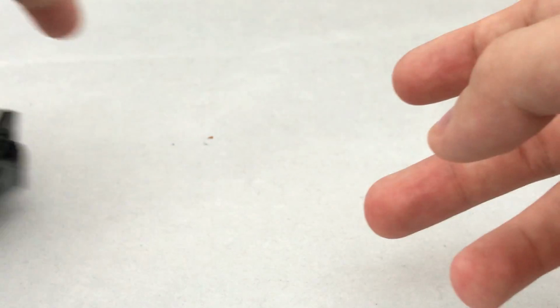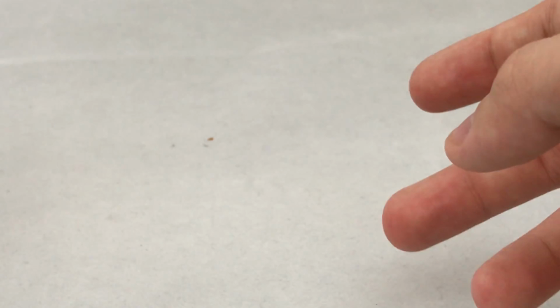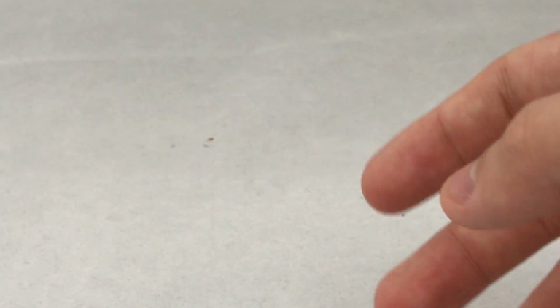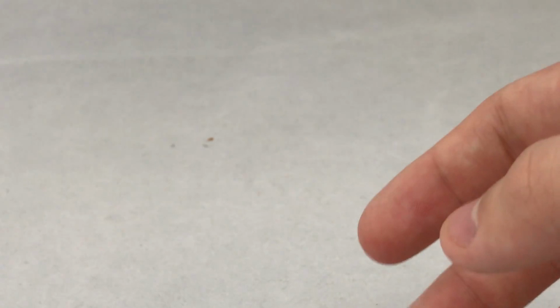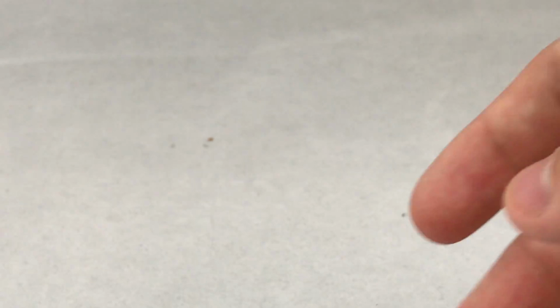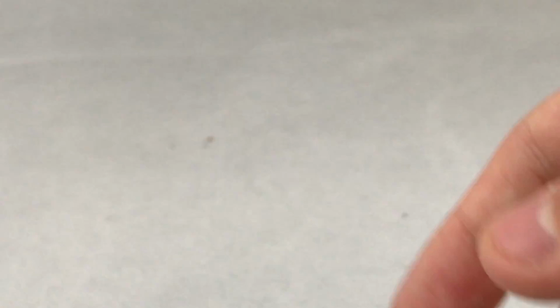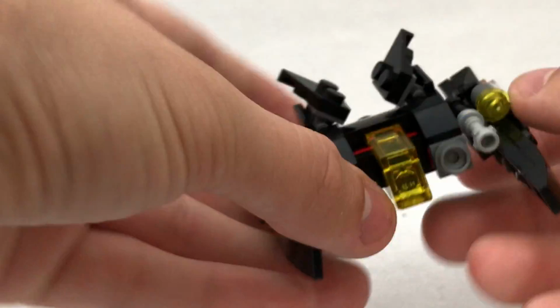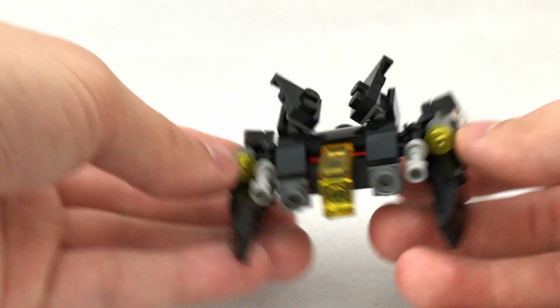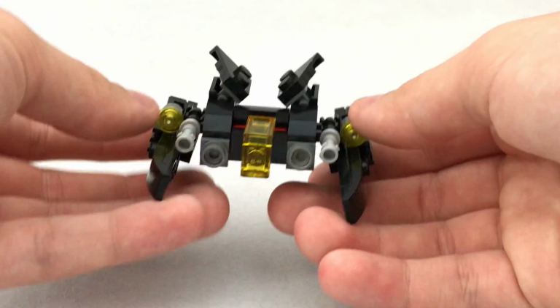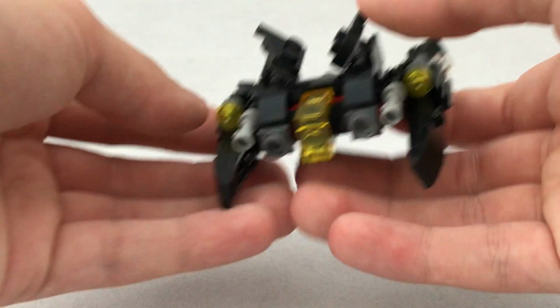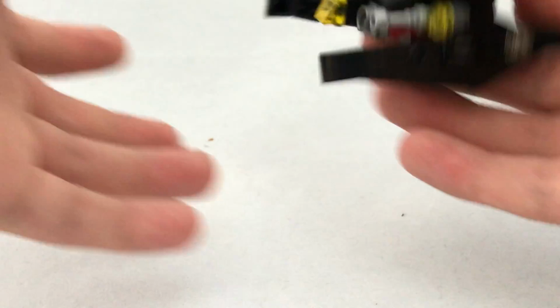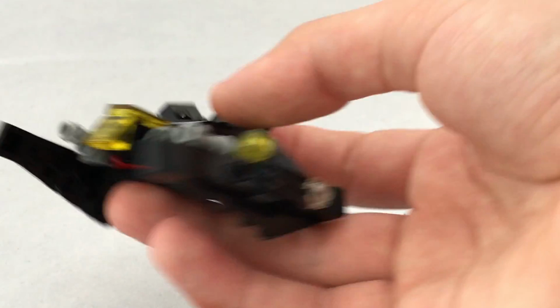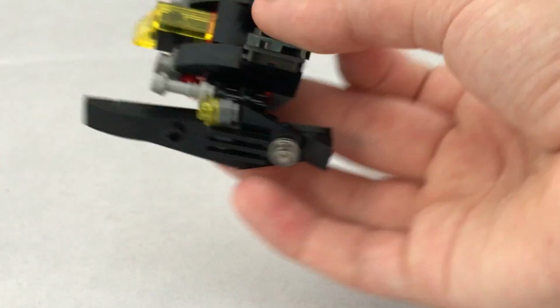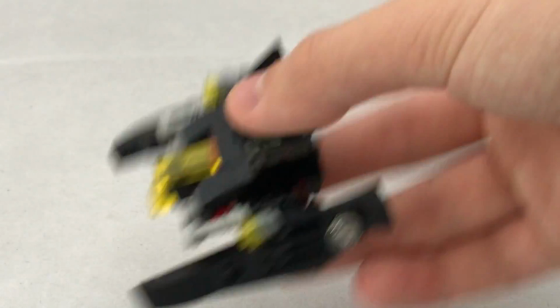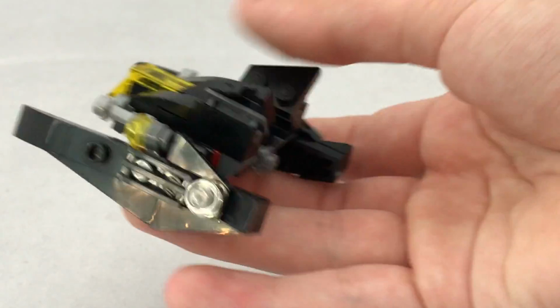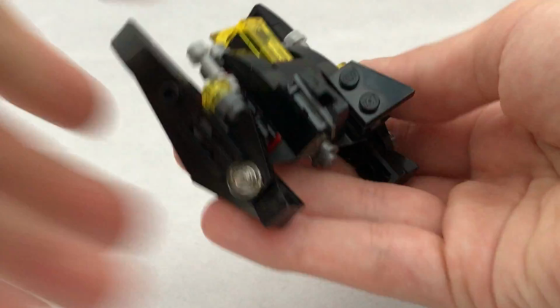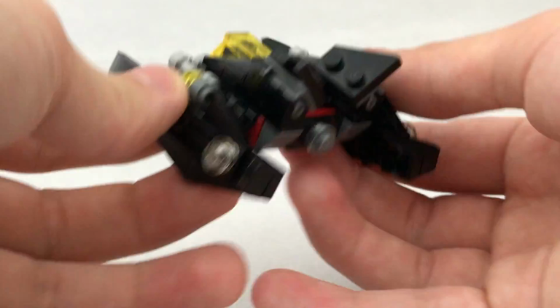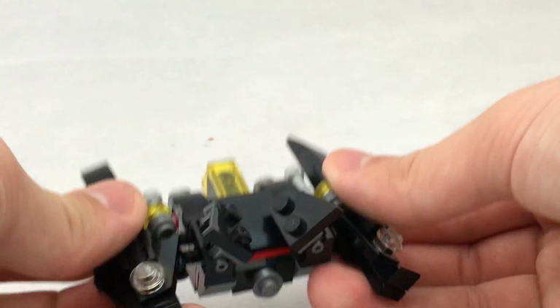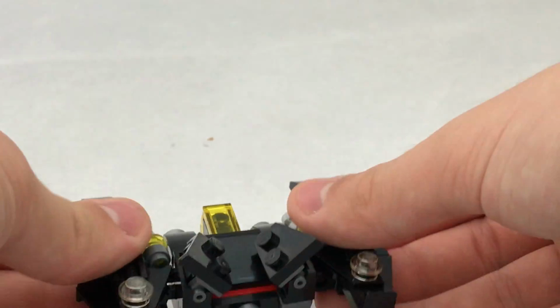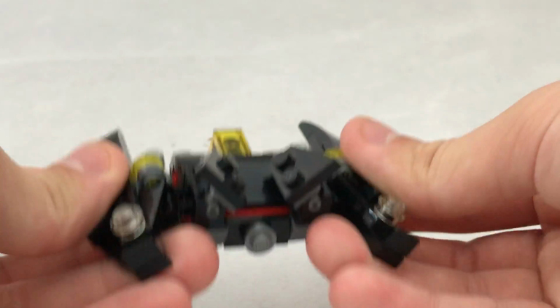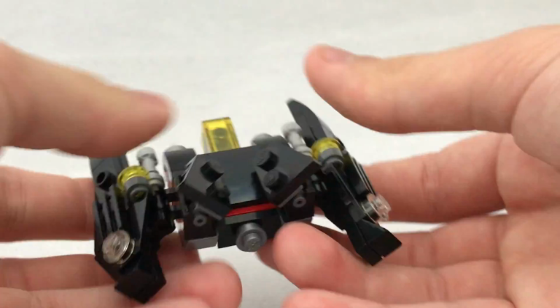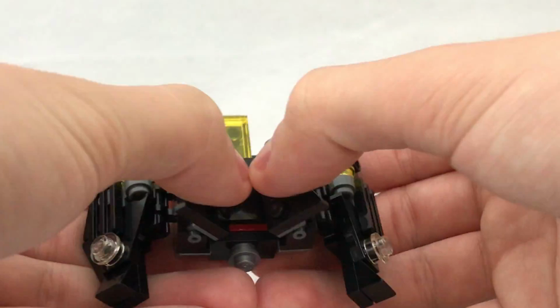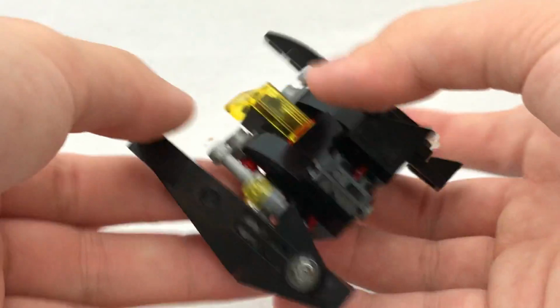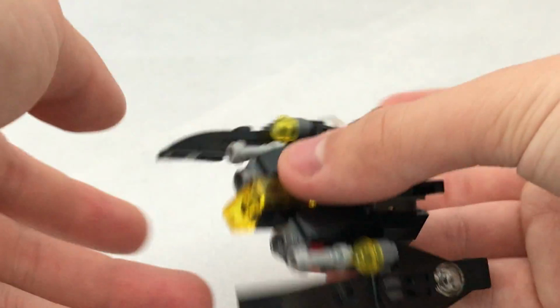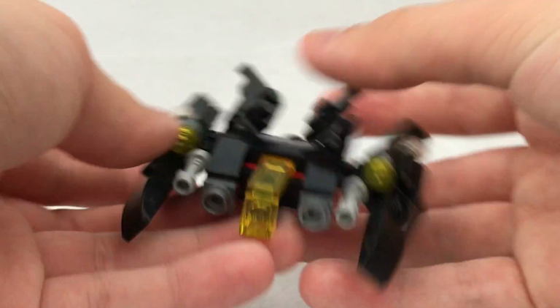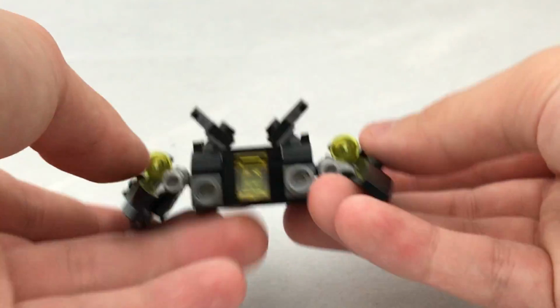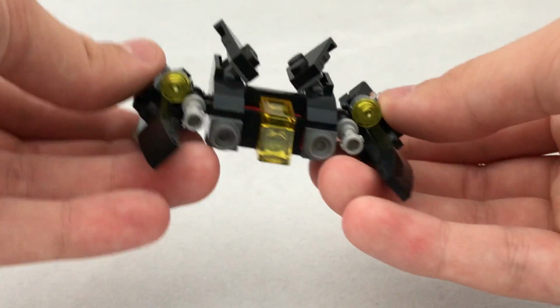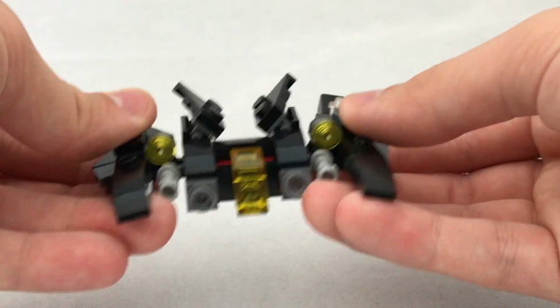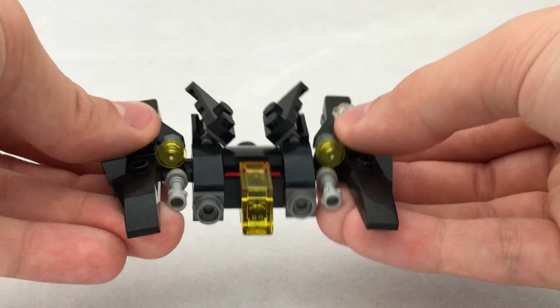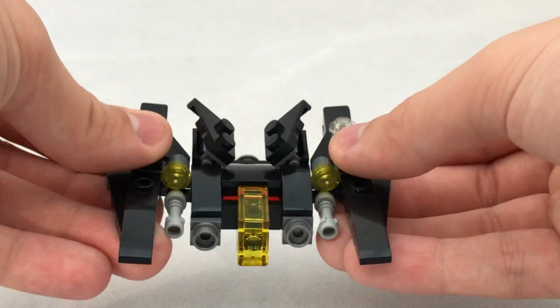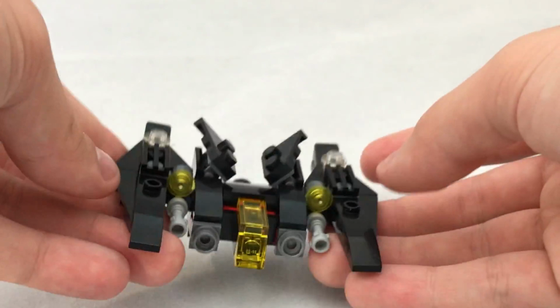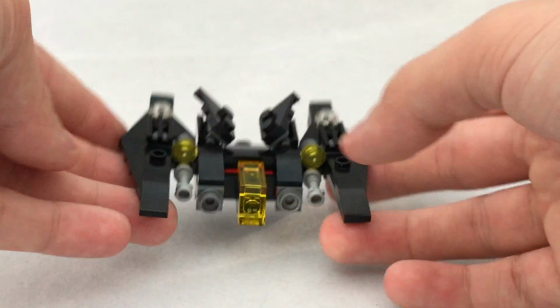And then you can also build the Batwing, which is more interesting because you can use imagination to make it fly. You can angle the wings. So this one's more interesting, but not much more.